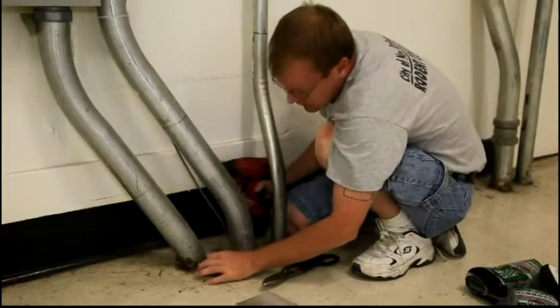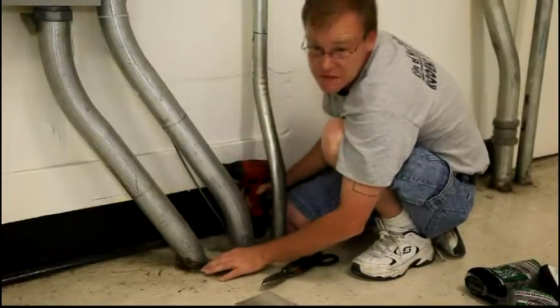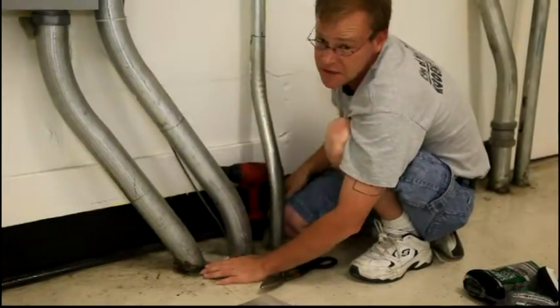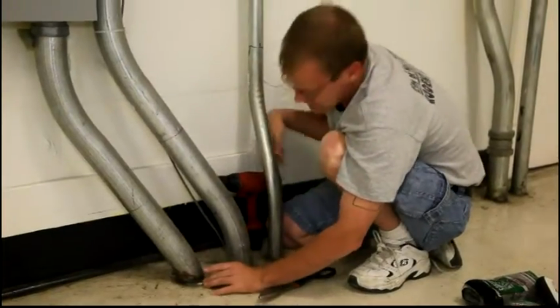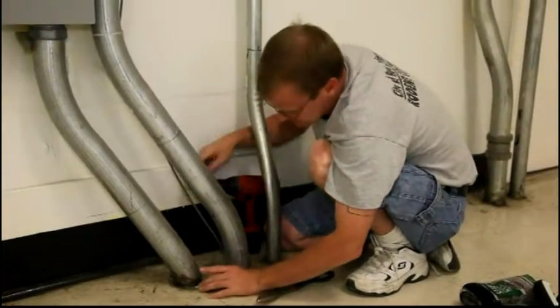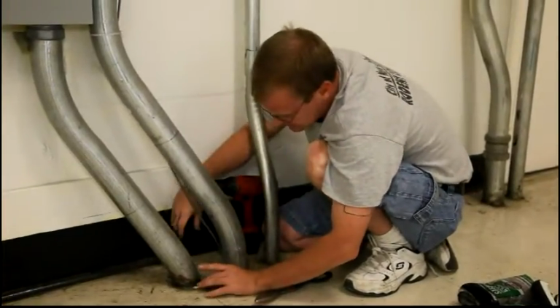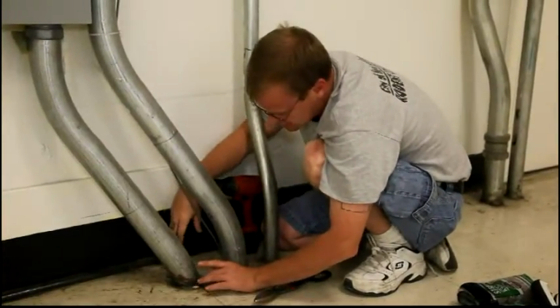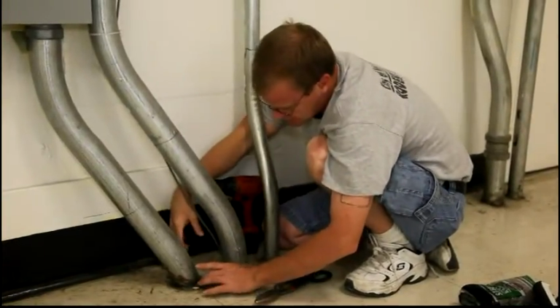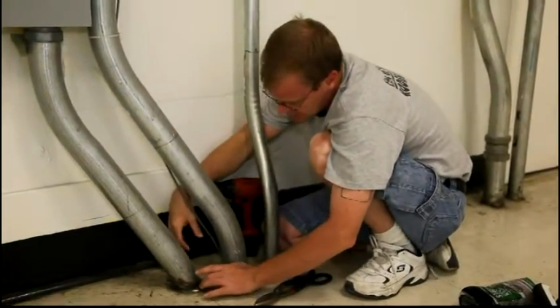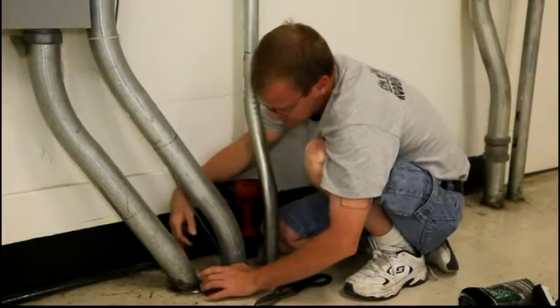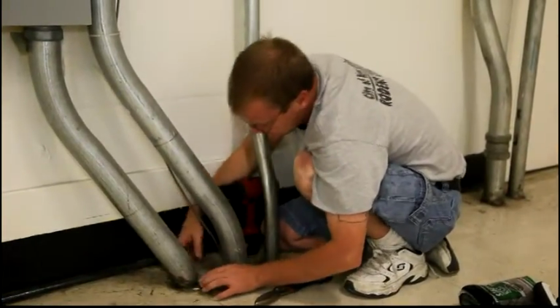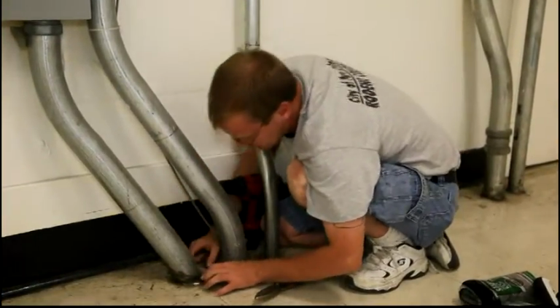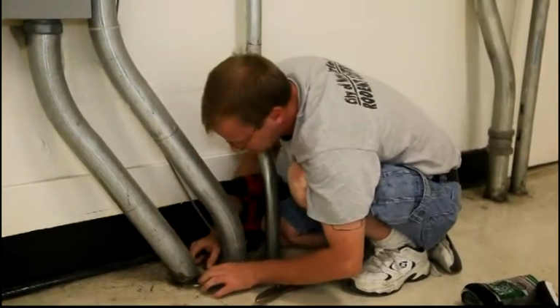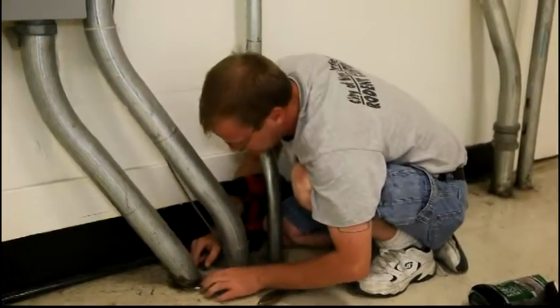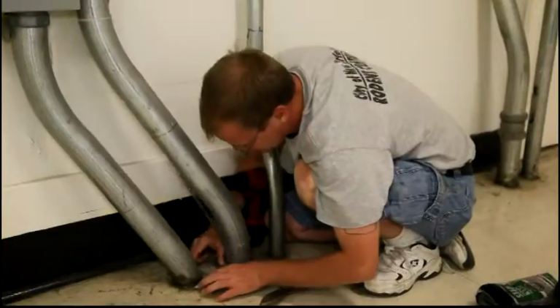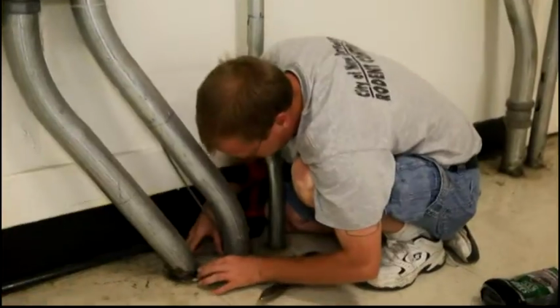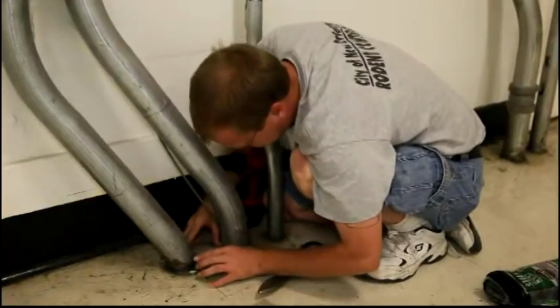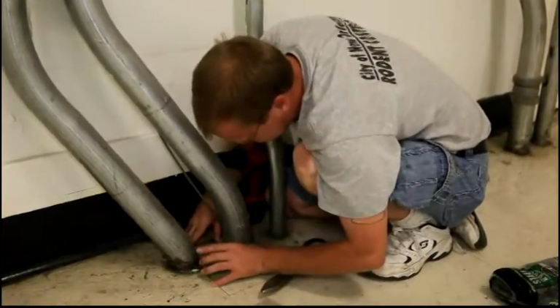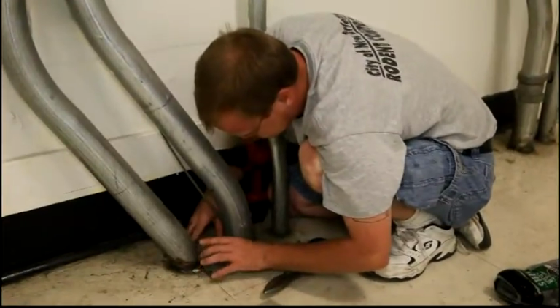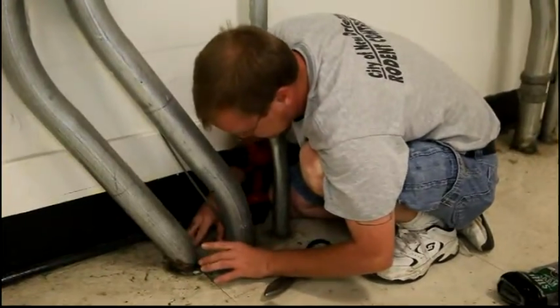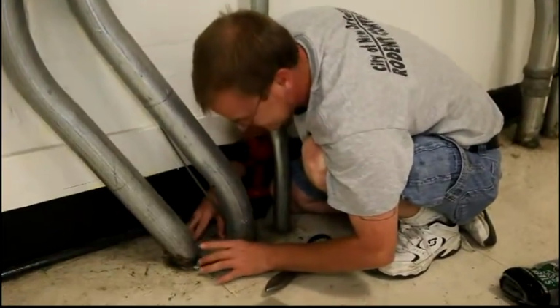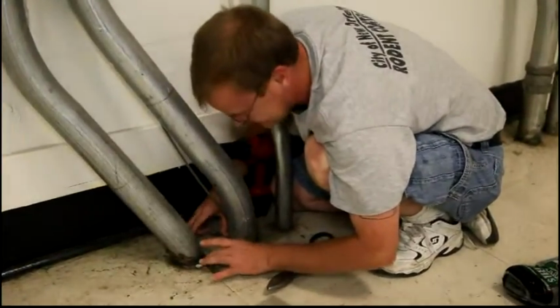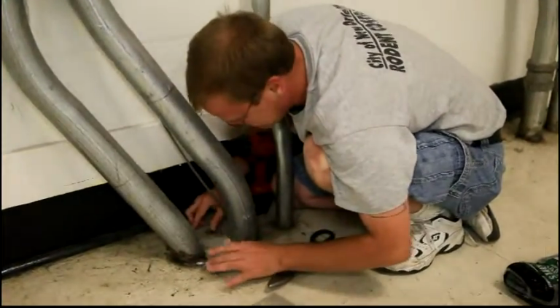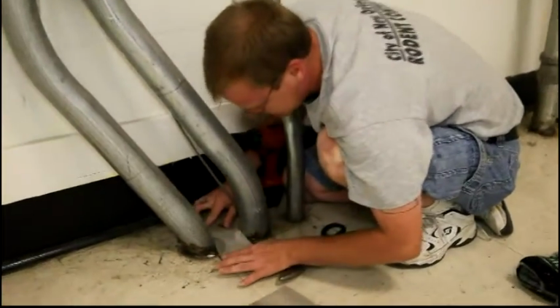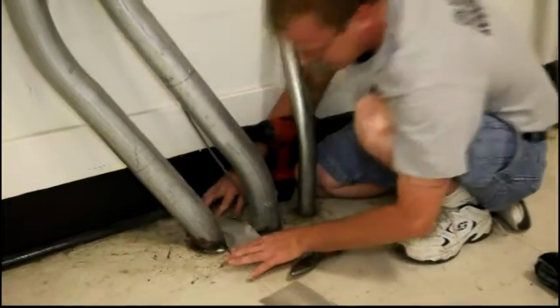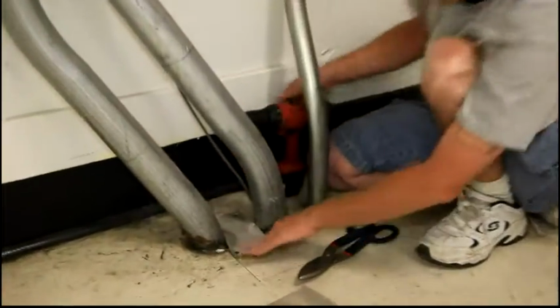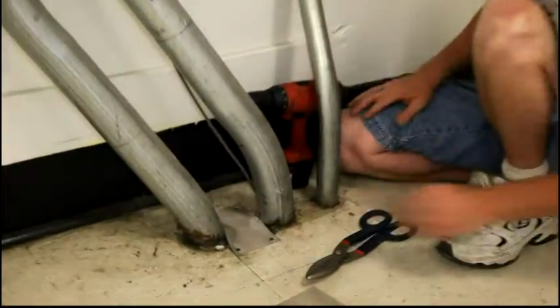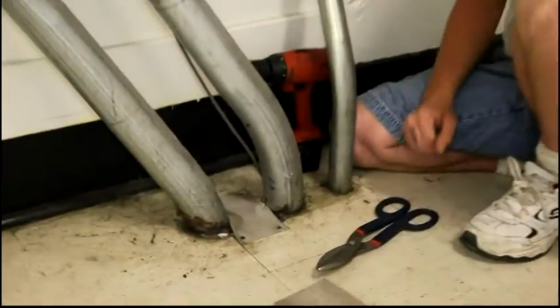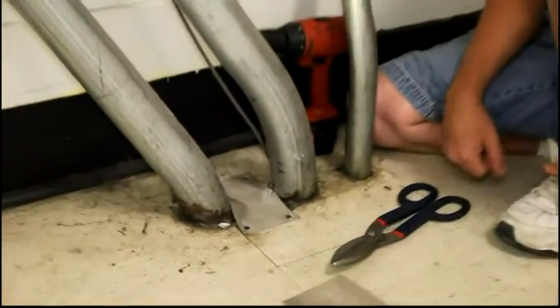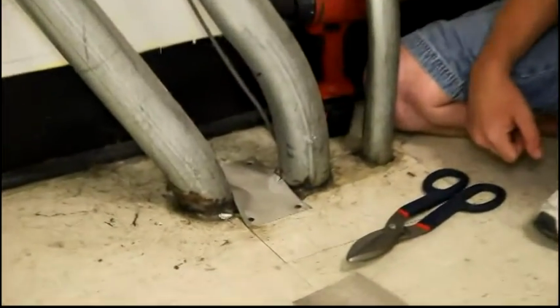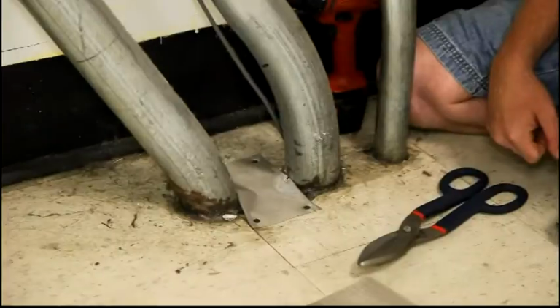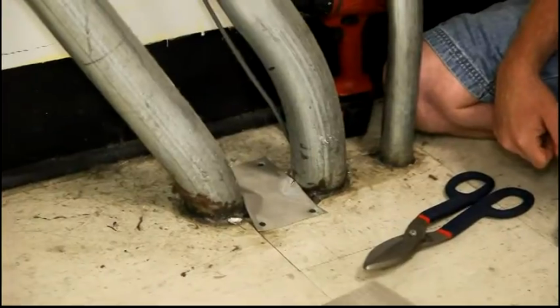Then you test the sides to make sure nothing can really get by without putting forth a lot of effort. In this case, if the rats can get by this patch, I don't want to do this for a living anymore.